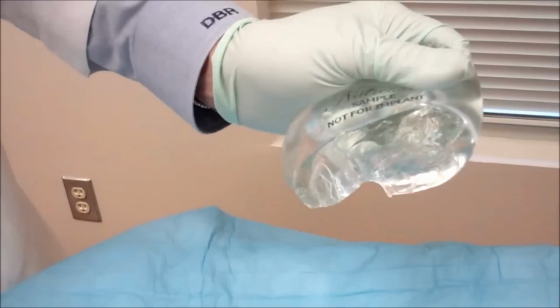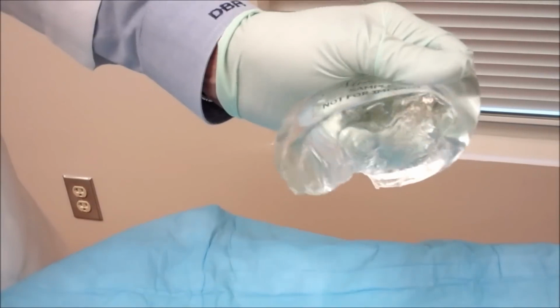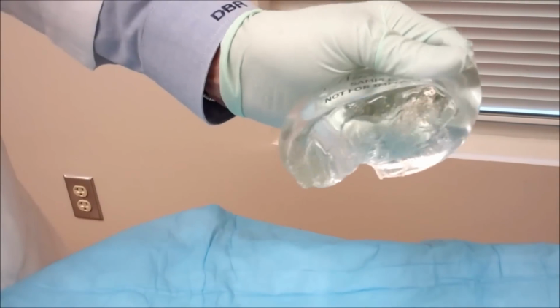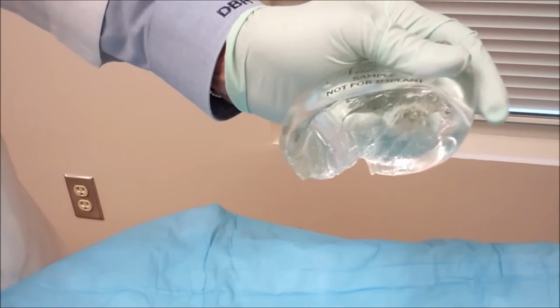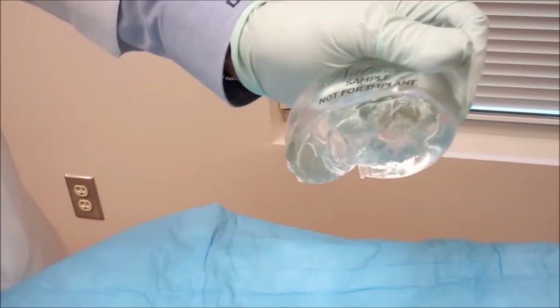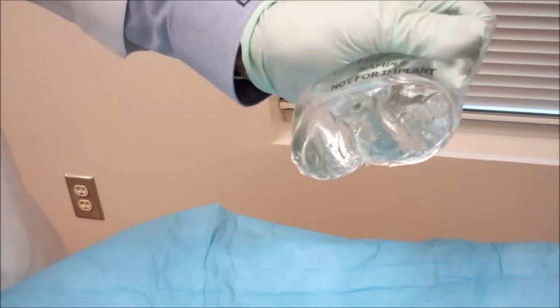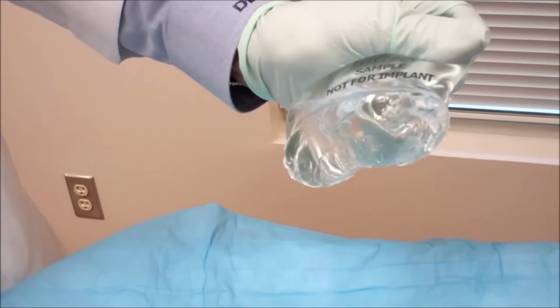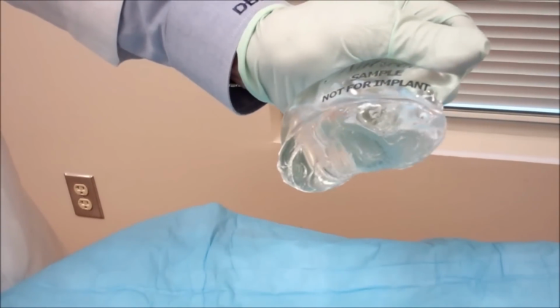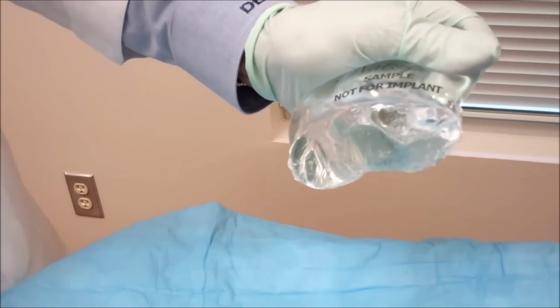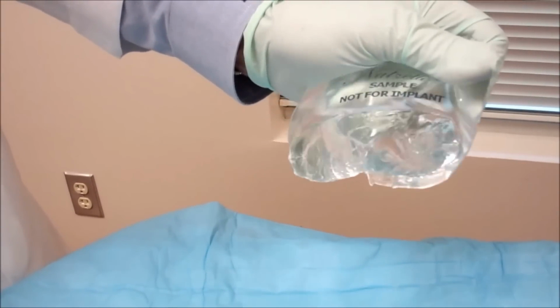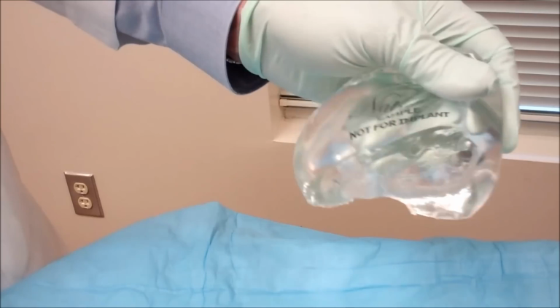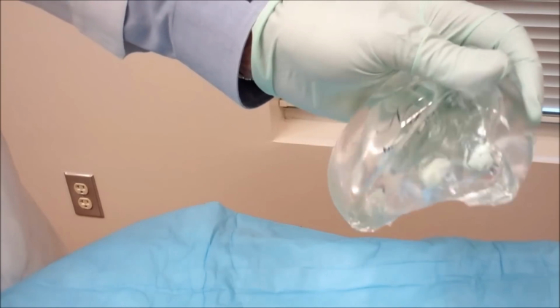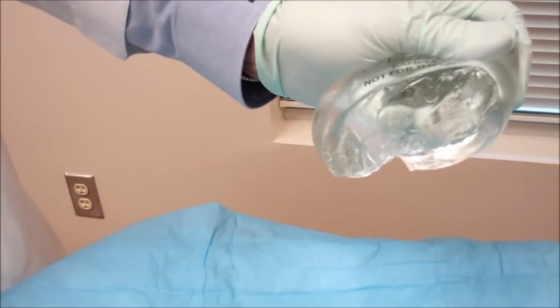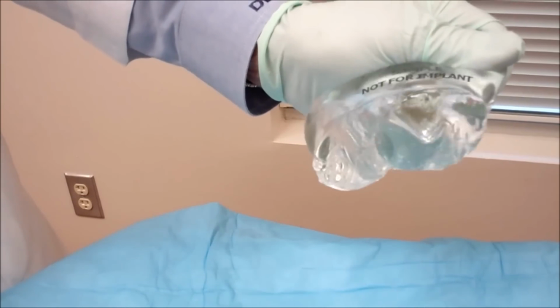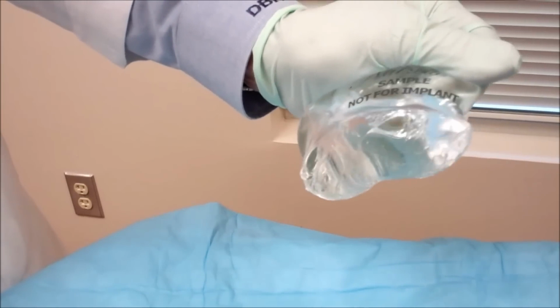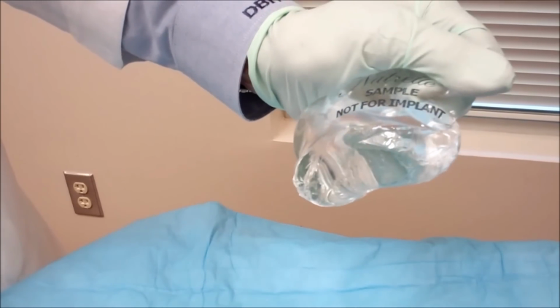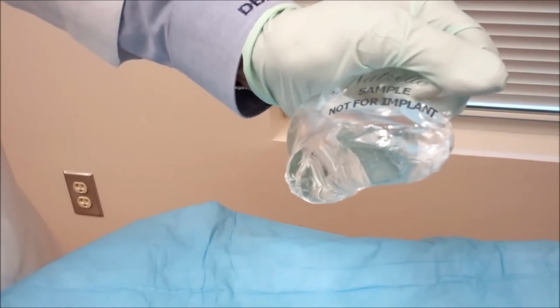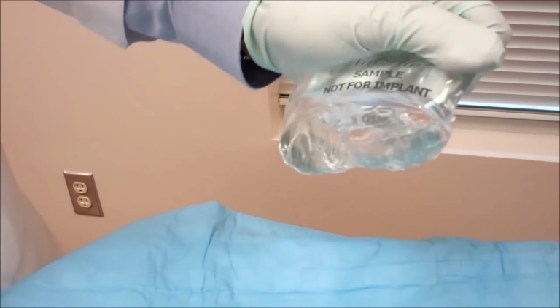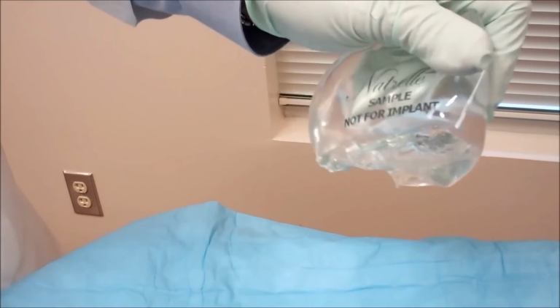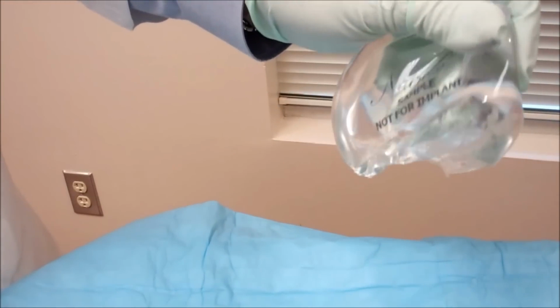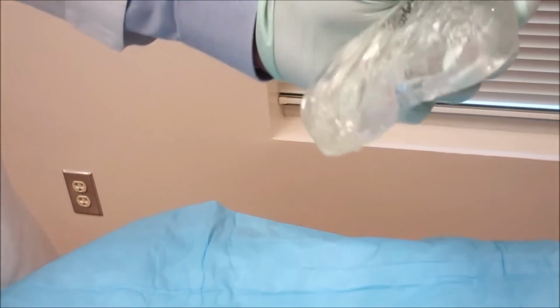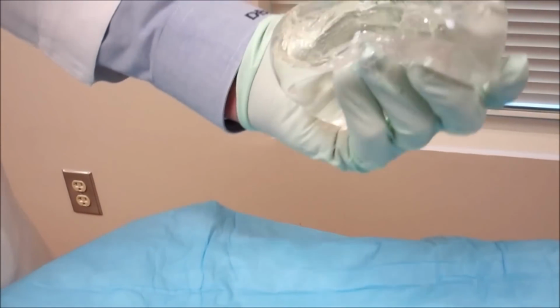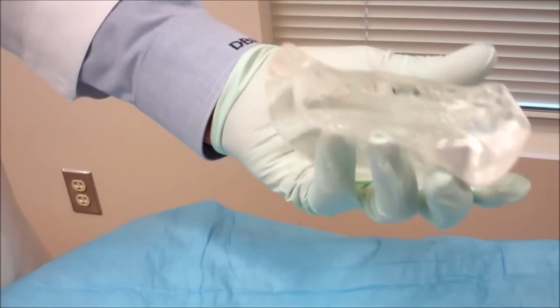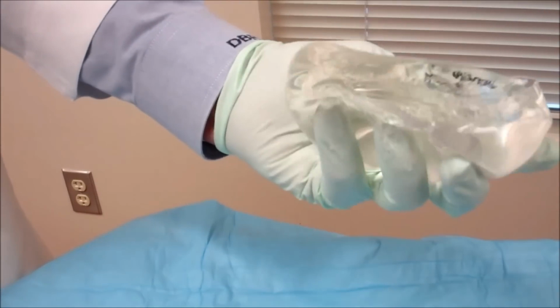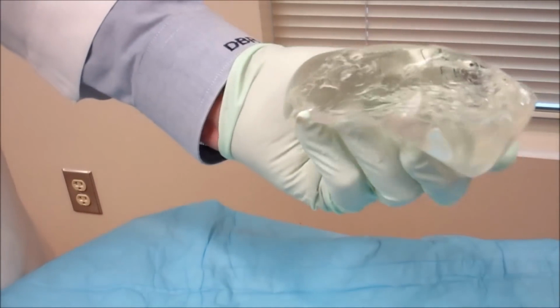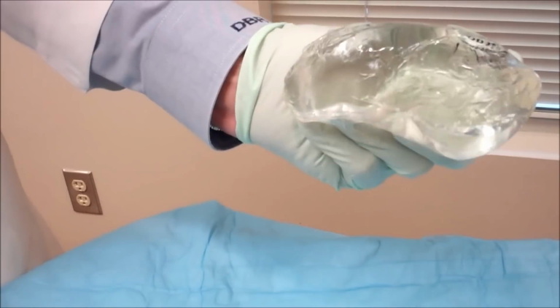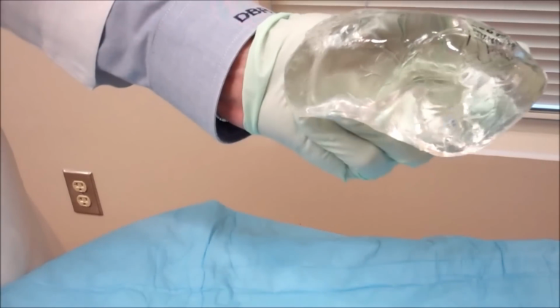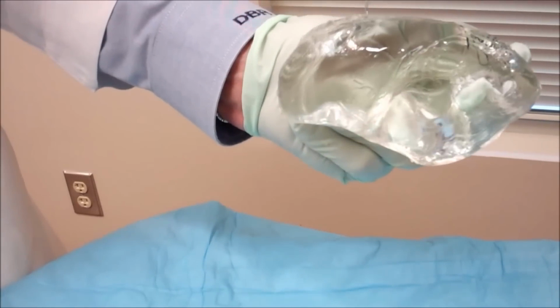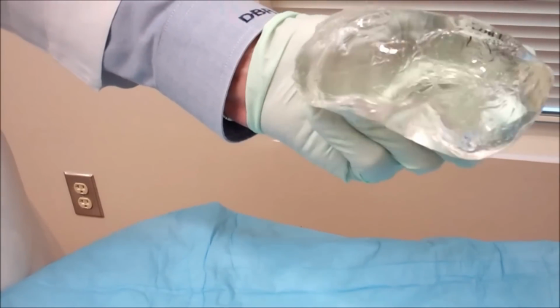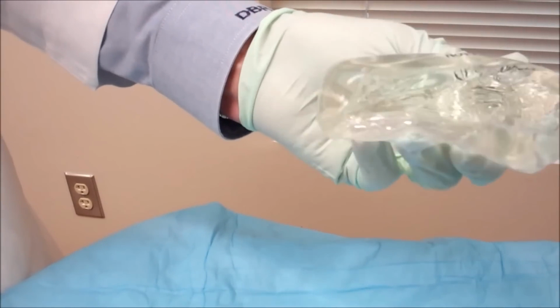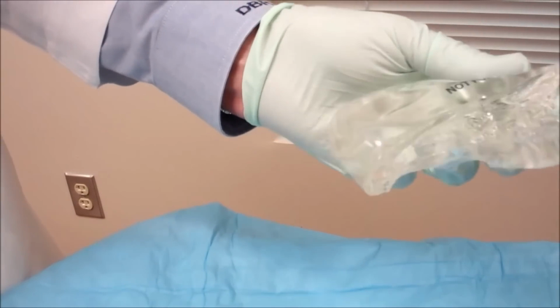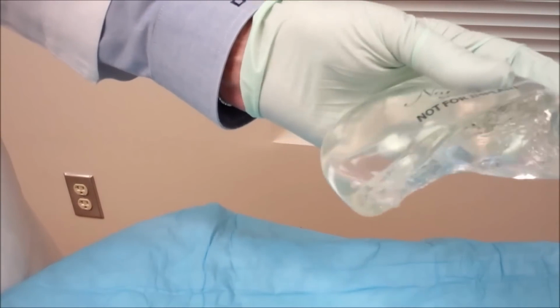After you've cut this in half, you can see that the gel pretty much stays together. You can squeeze it out, but it will go back to its normal shape, and that's what we refer to as a cohesive gel.